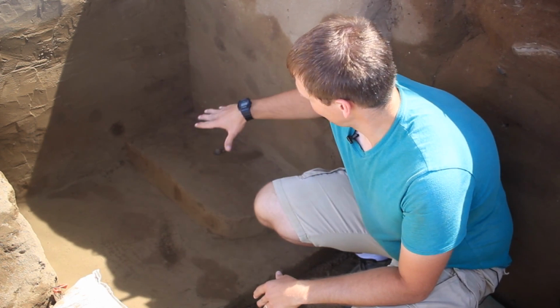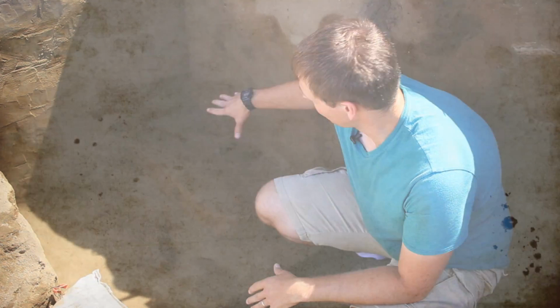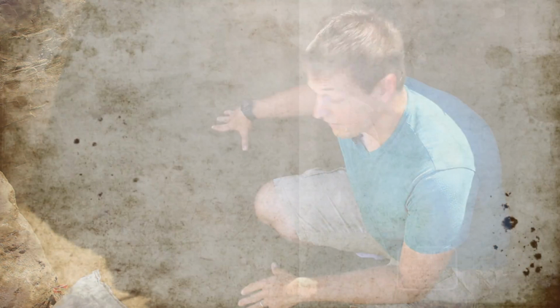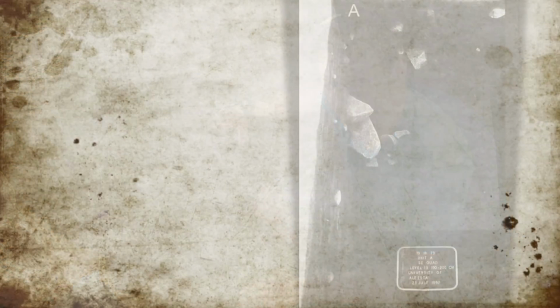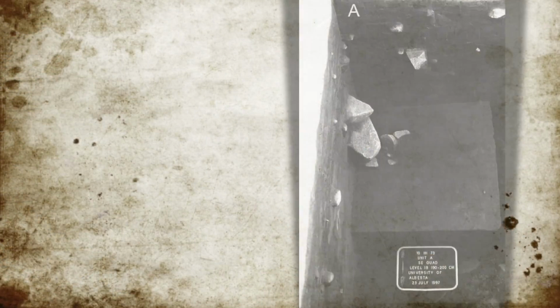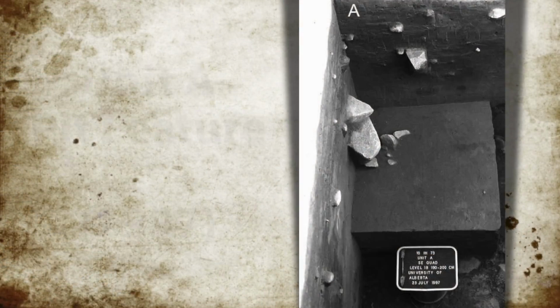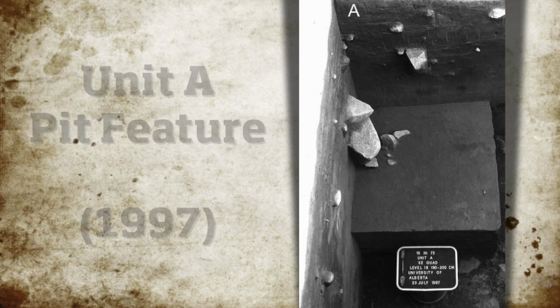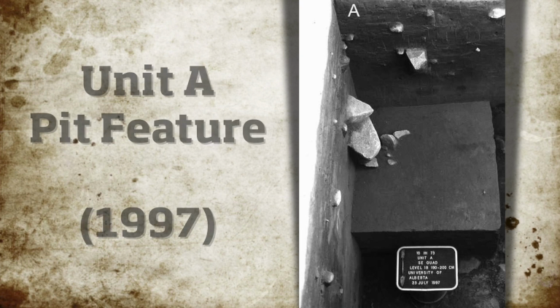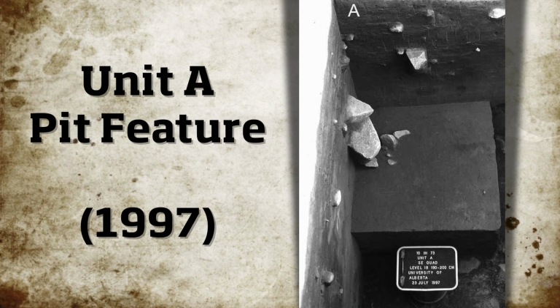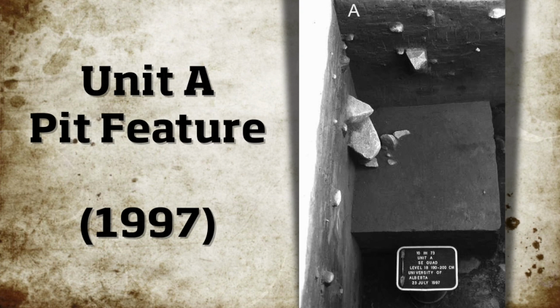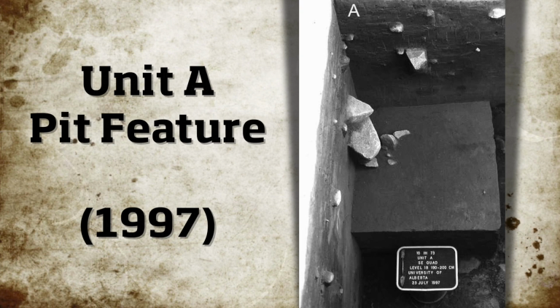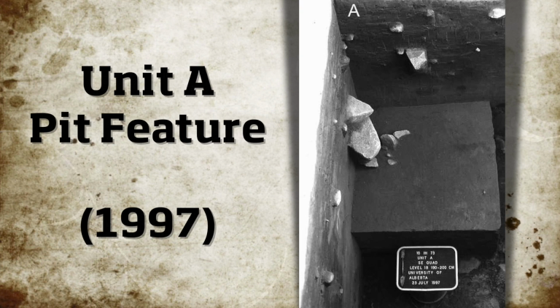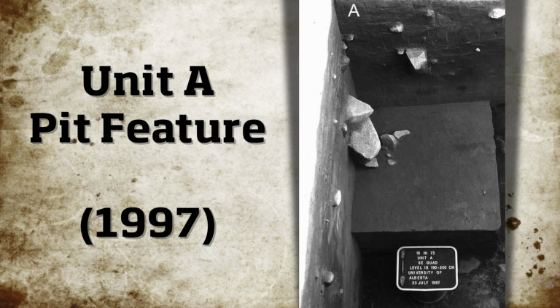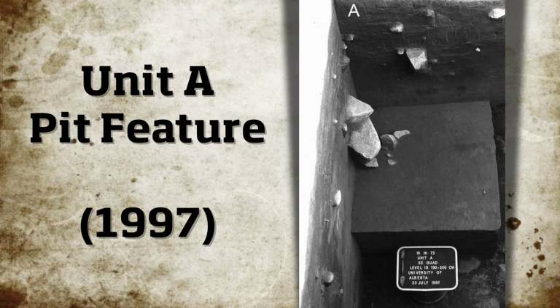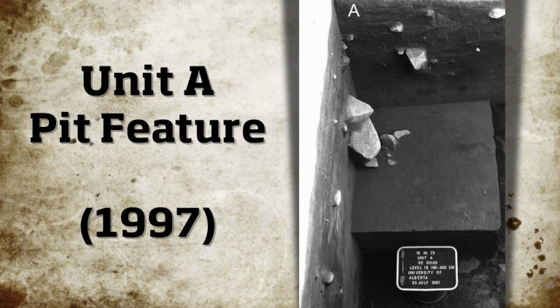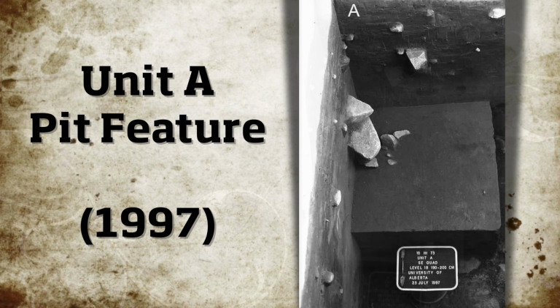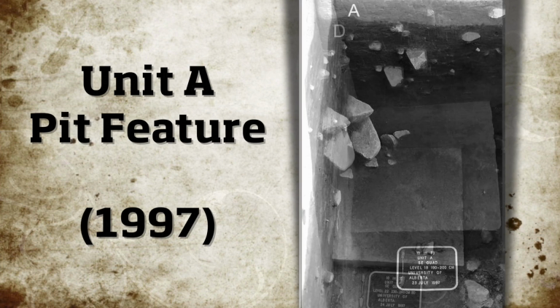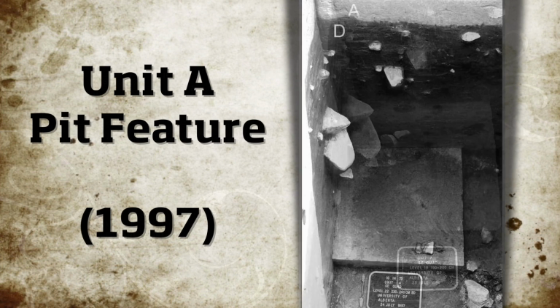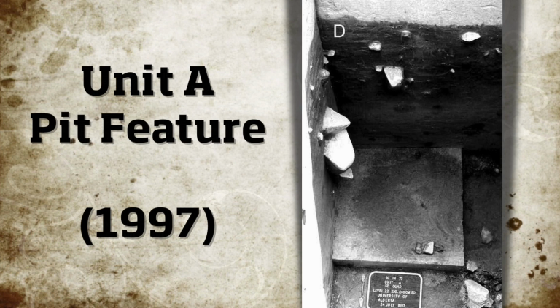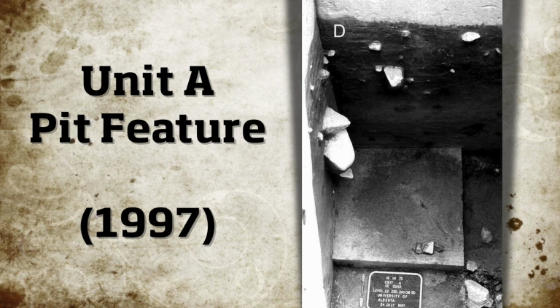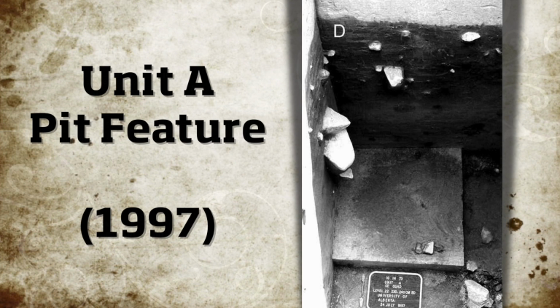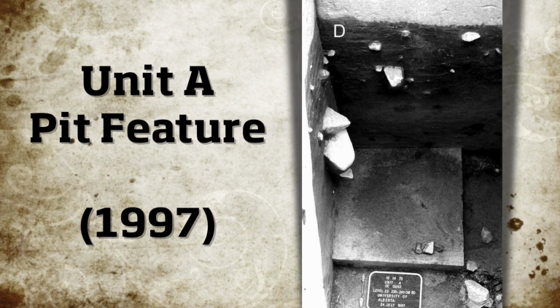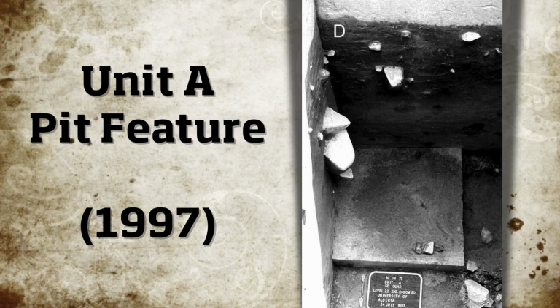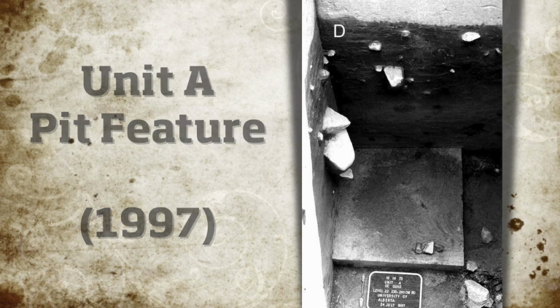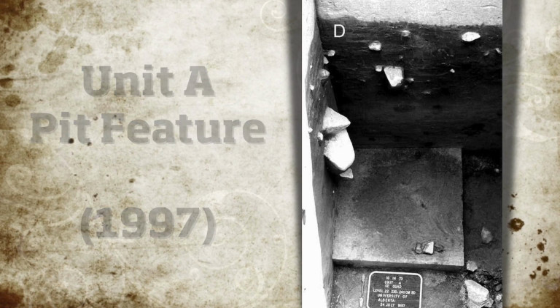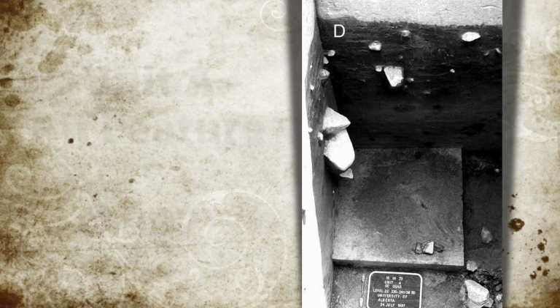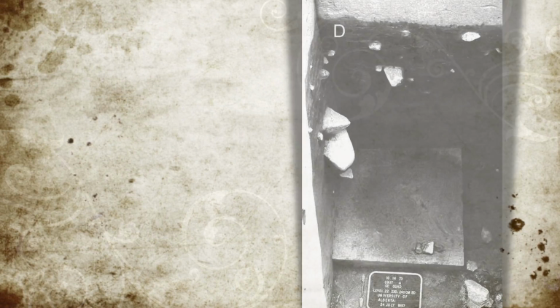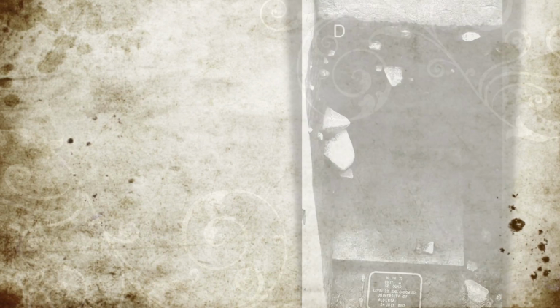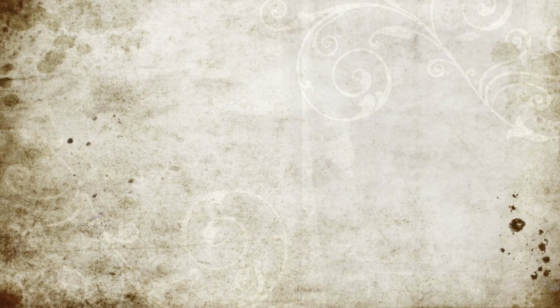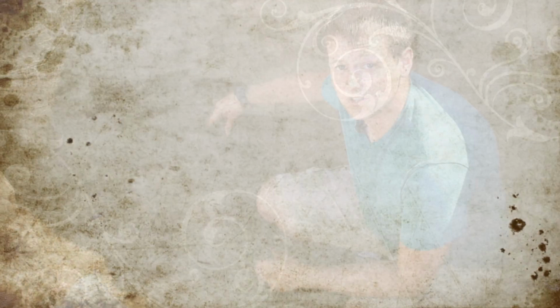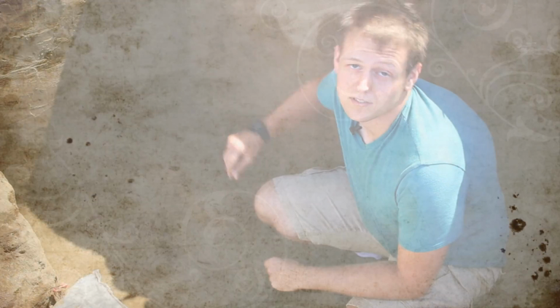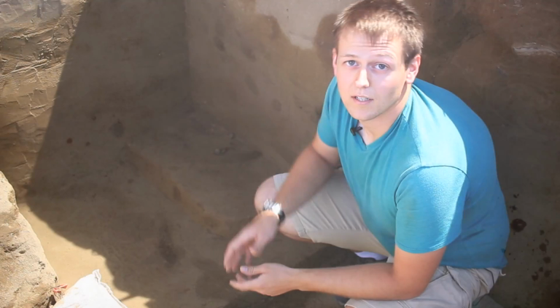We found a similar pit back in 97 over here in Unit A, and we're hoping just based on the size and what we're seeing, this could actually be the same thing.